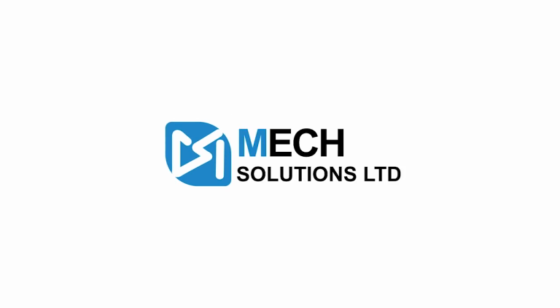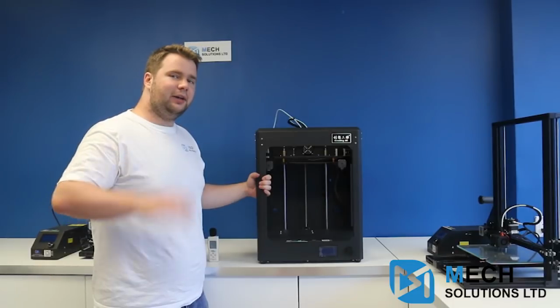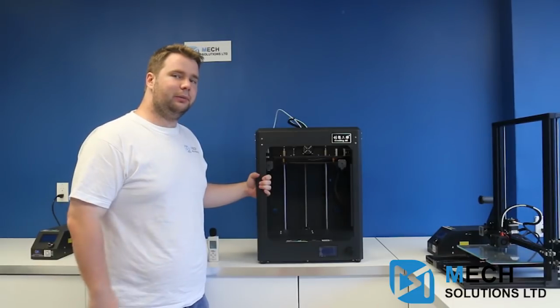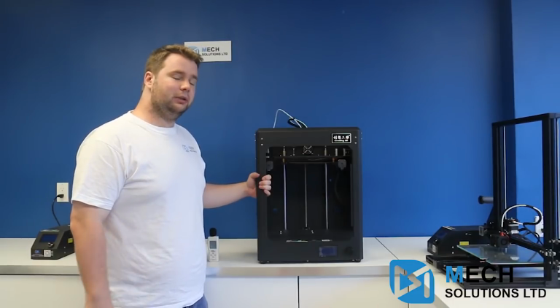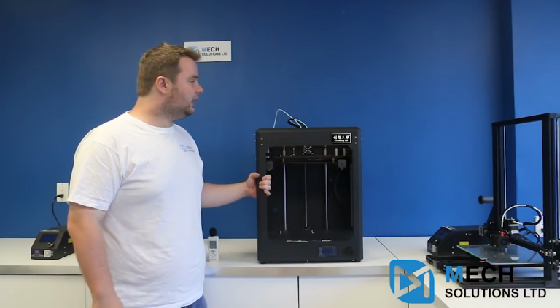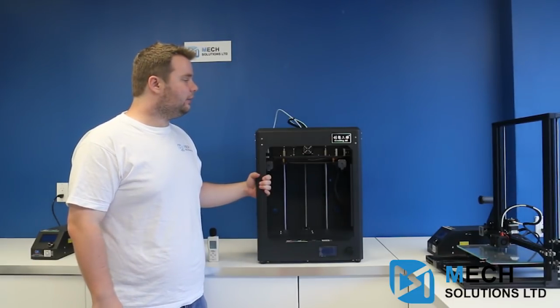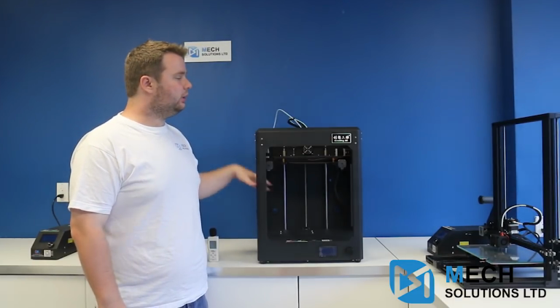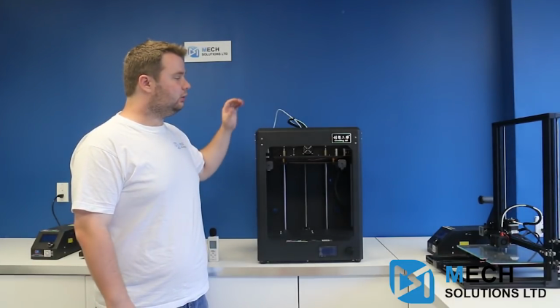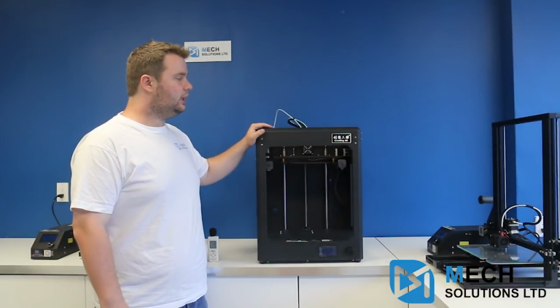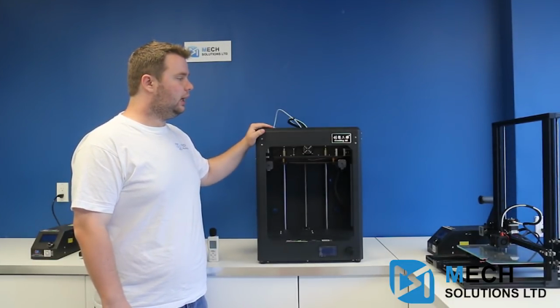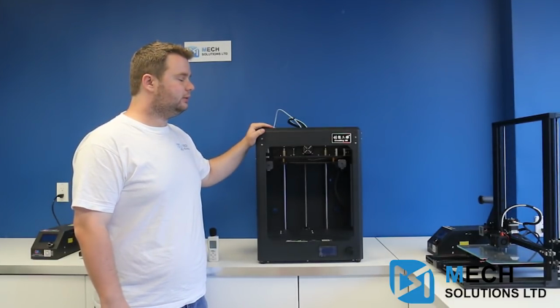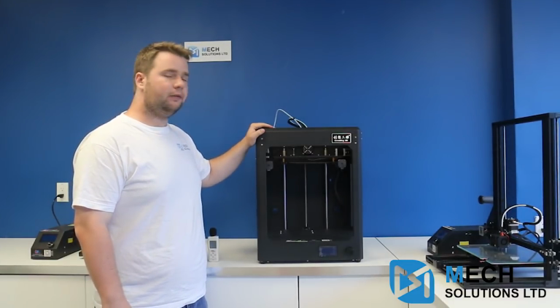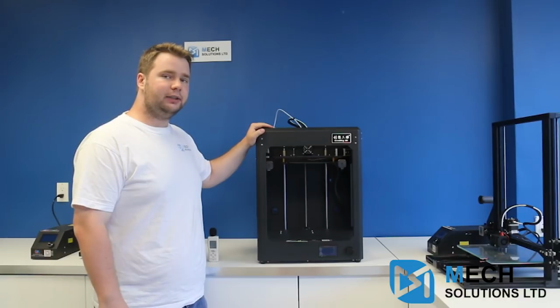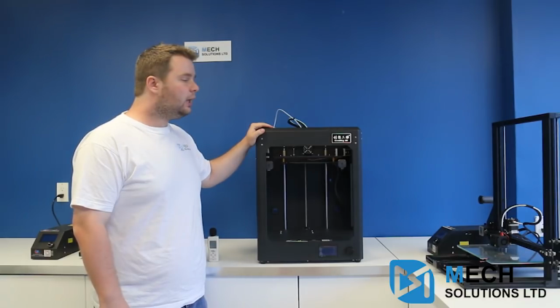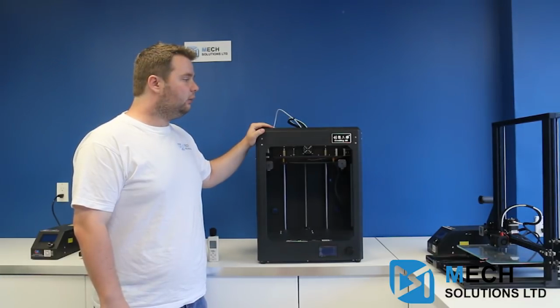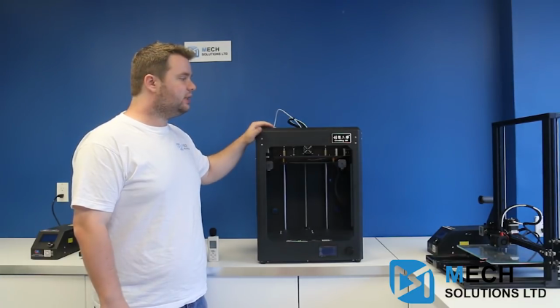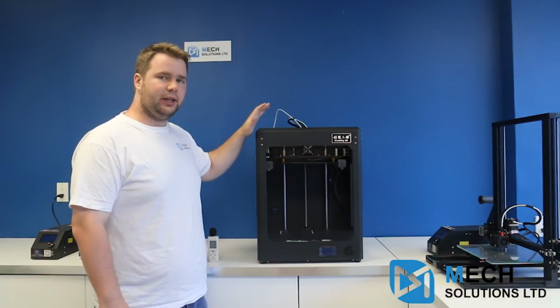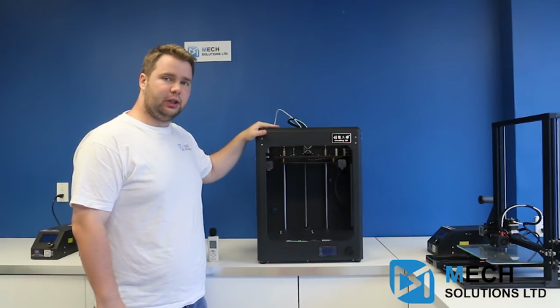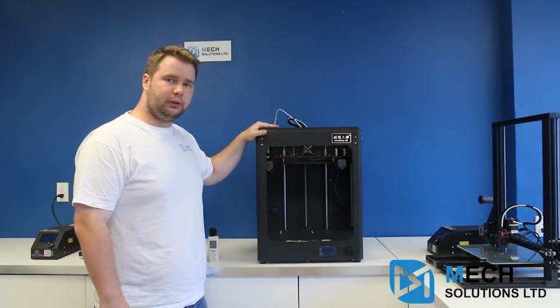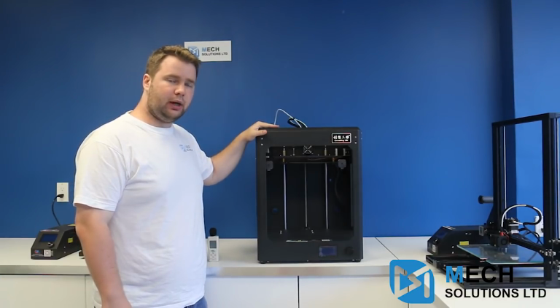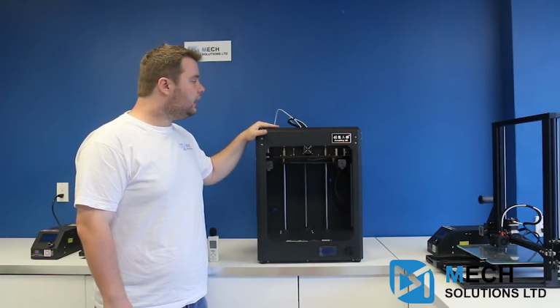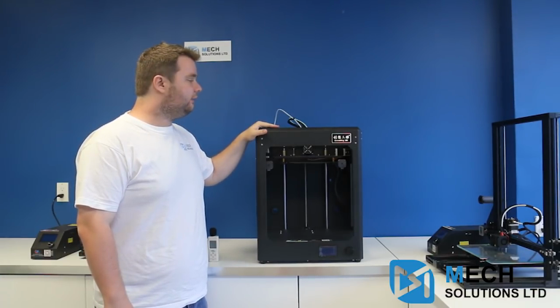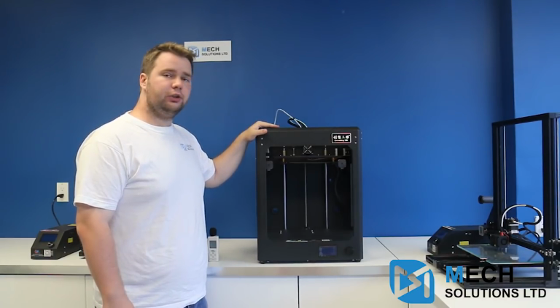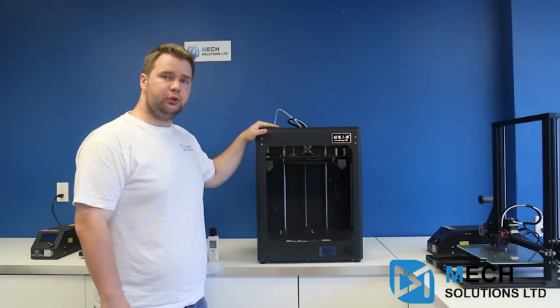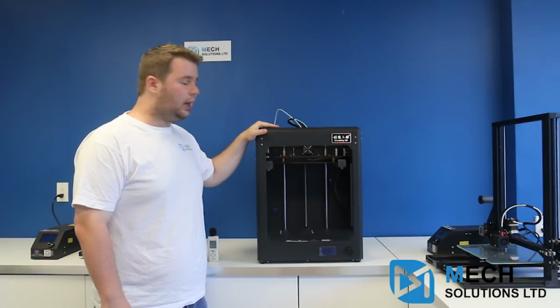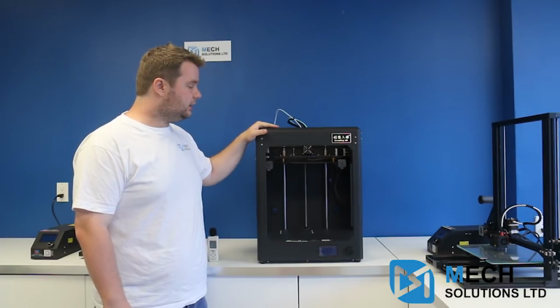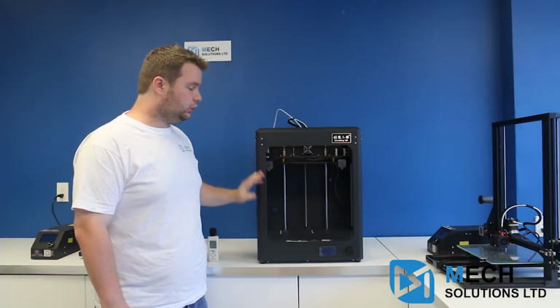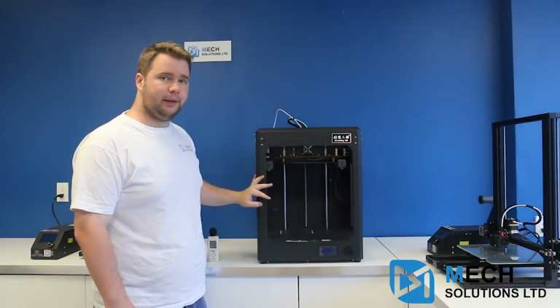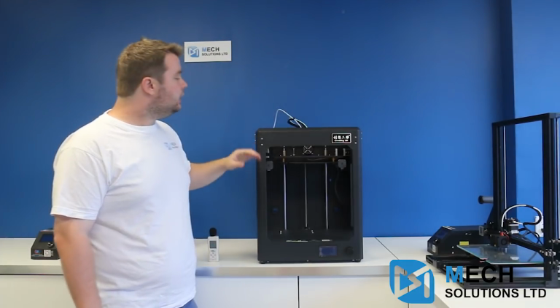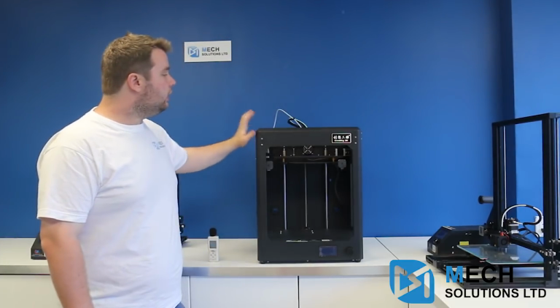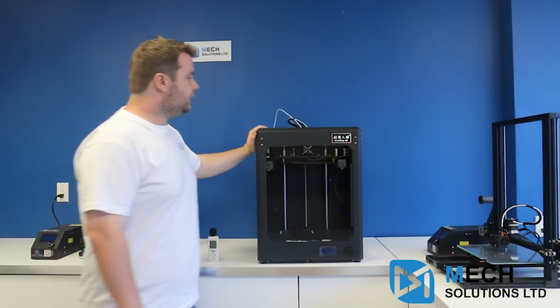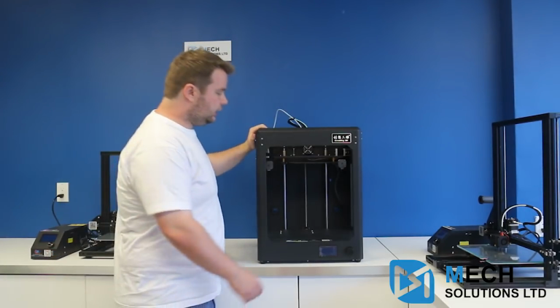Hi there, I'm William from Mech Solutions and today I'm here with the Creality CR5S. This is an industrial printer from Creality that features a dual extruder and an industrial design. As you can see, it's all built-in — everything is all together.